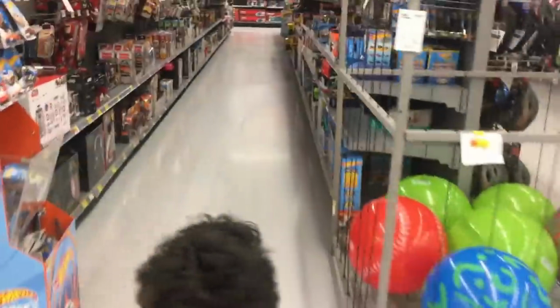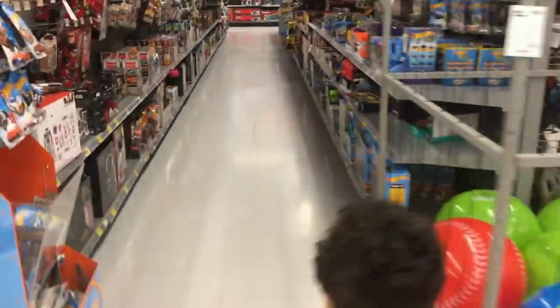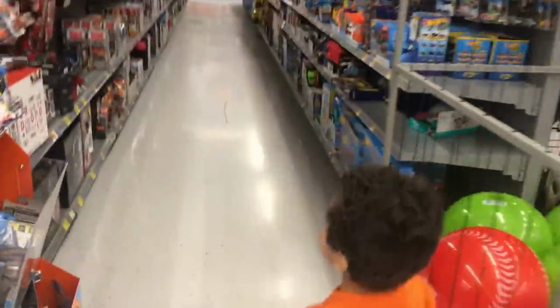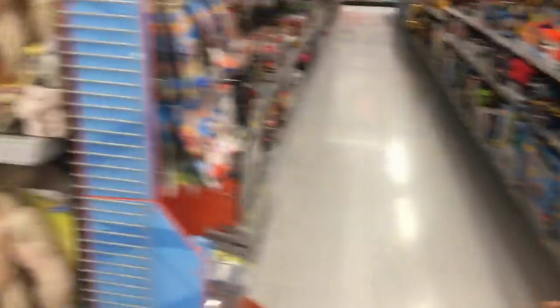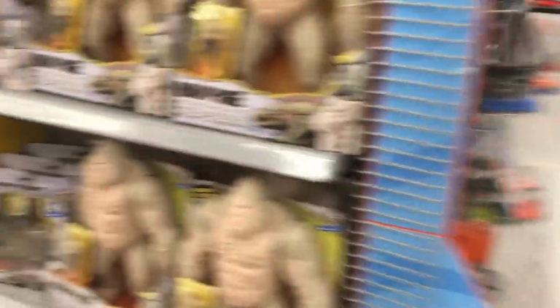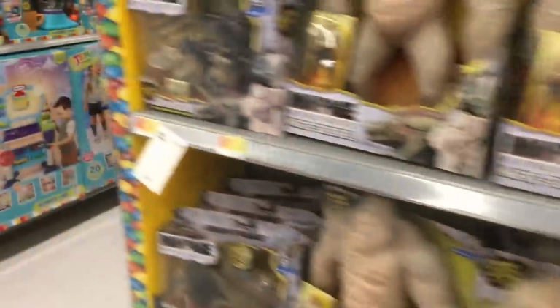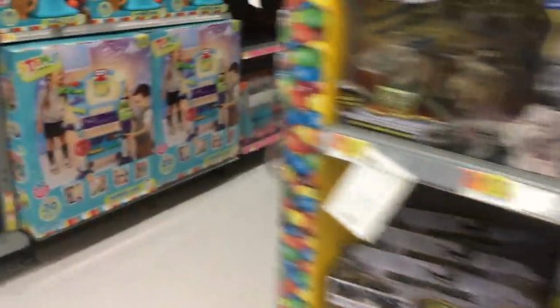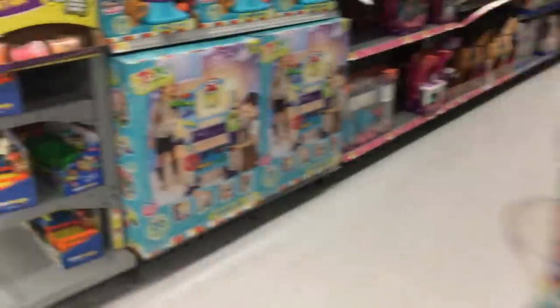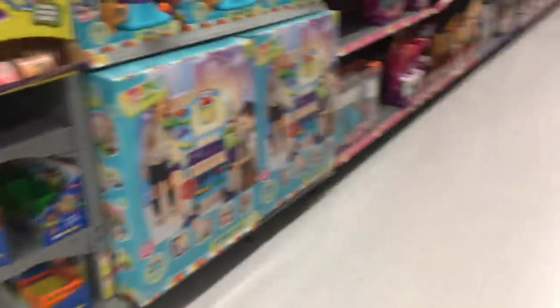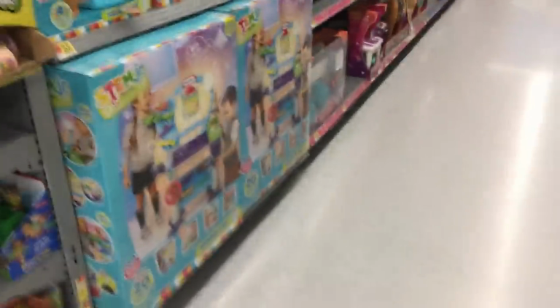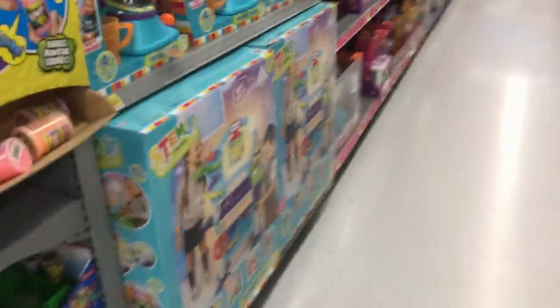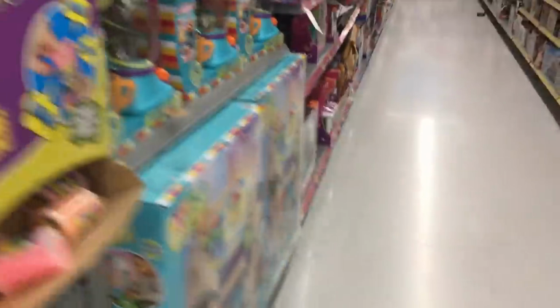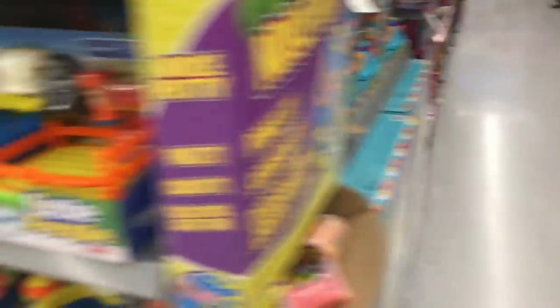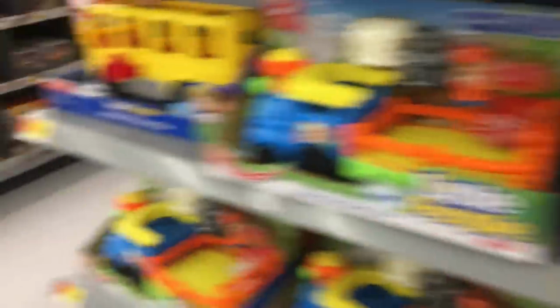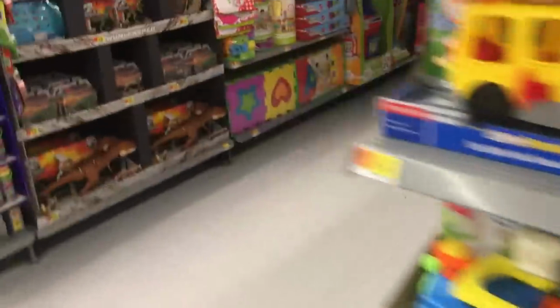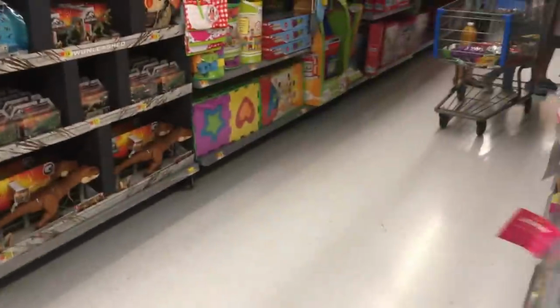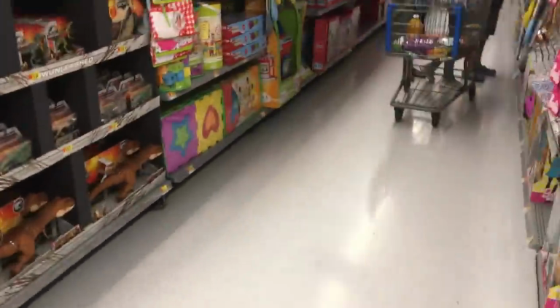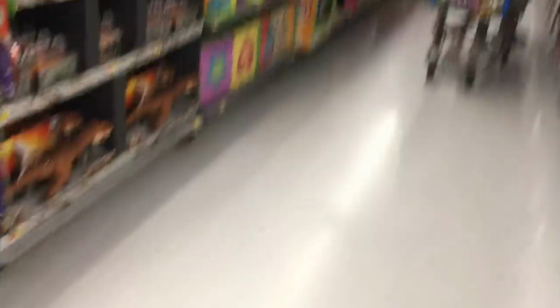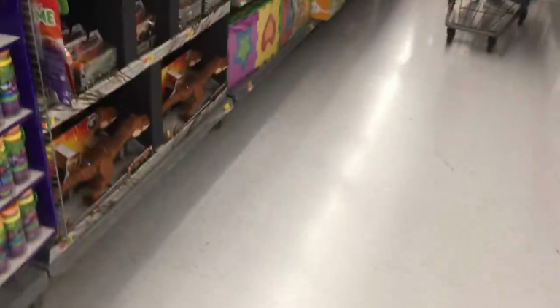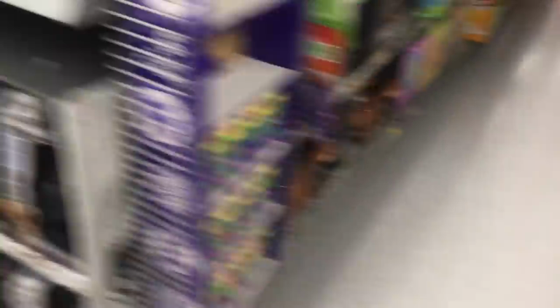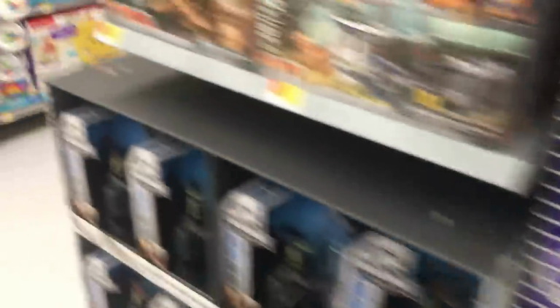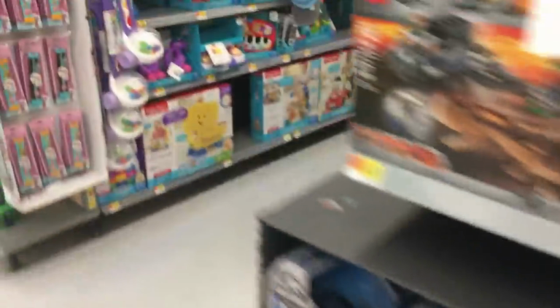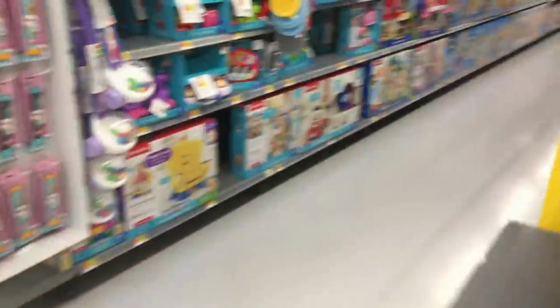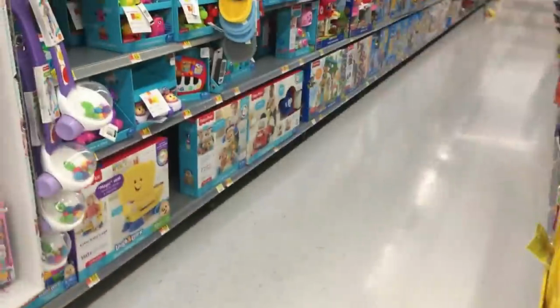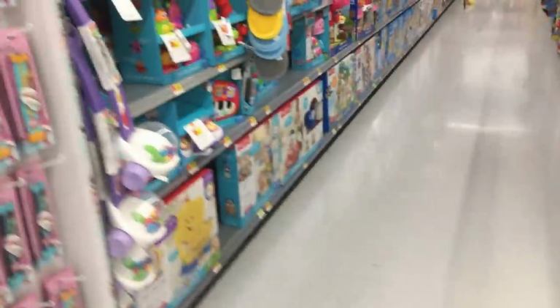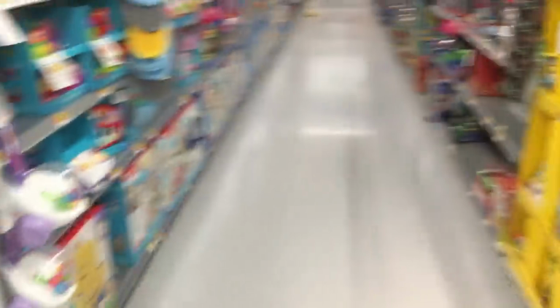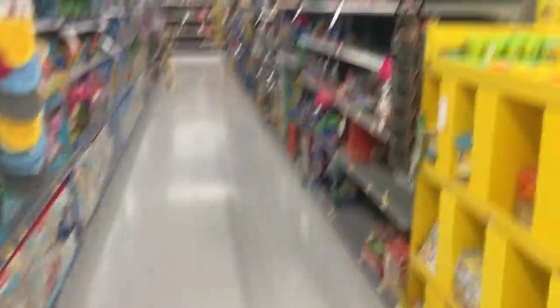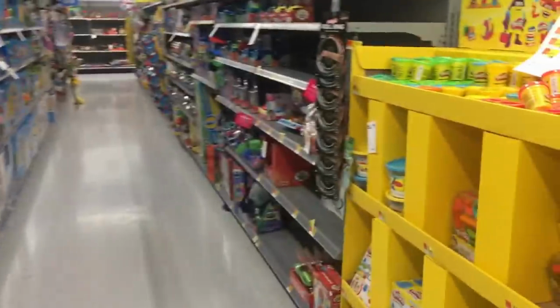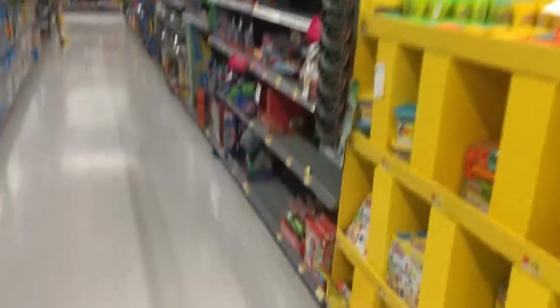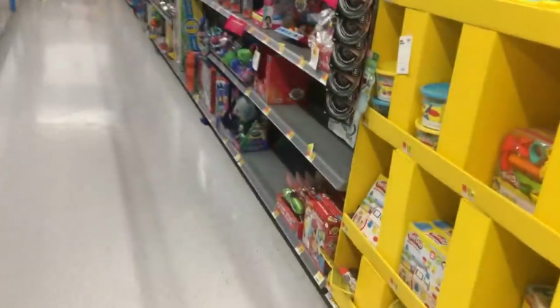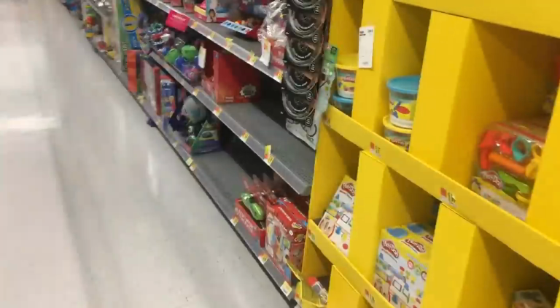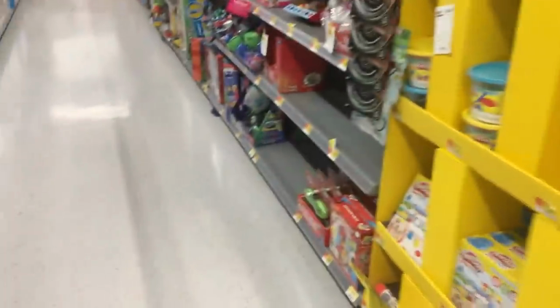Okay, I think we gotta go this way. Come on, let's go this way. I think it's this way. No, this way. Right here, let's go right here. Here's Ryan's toy.